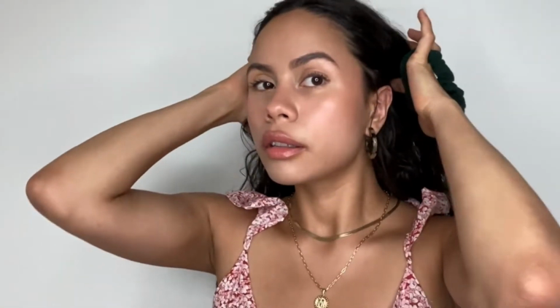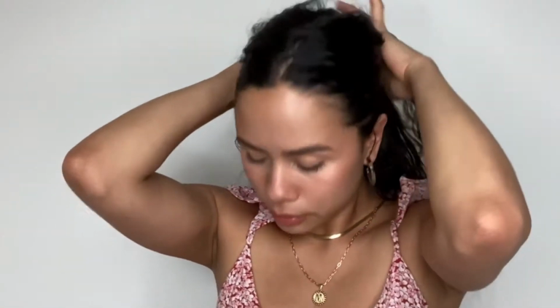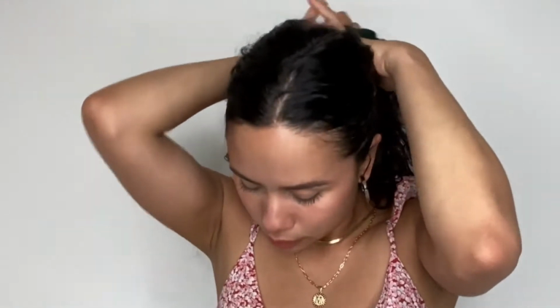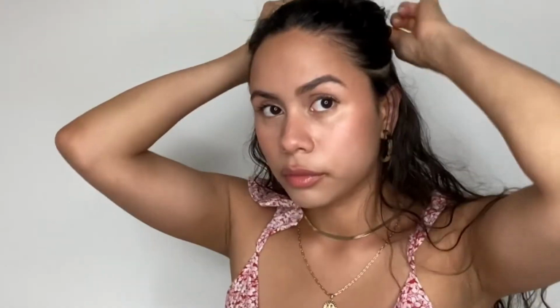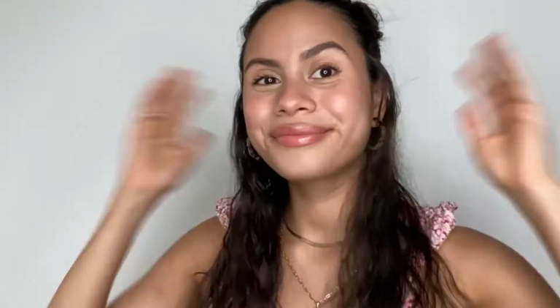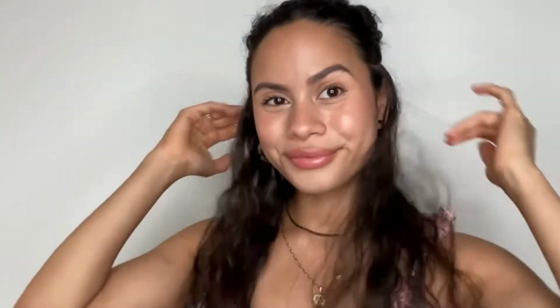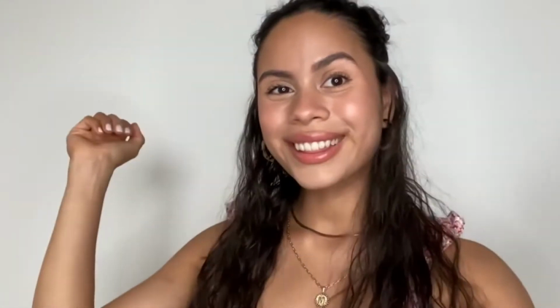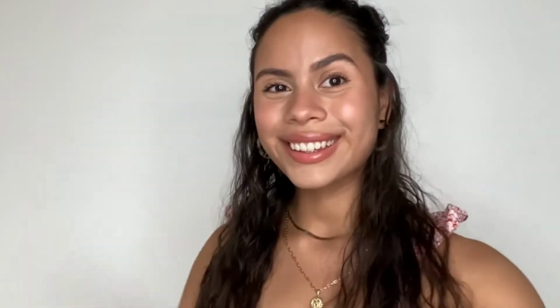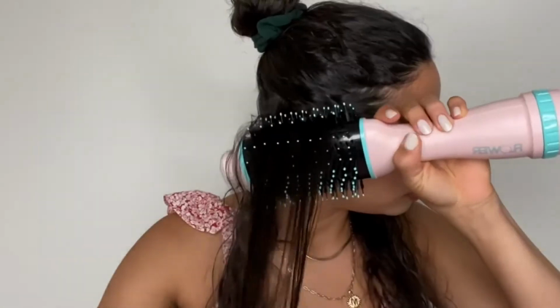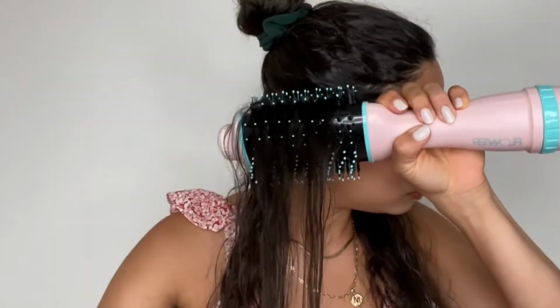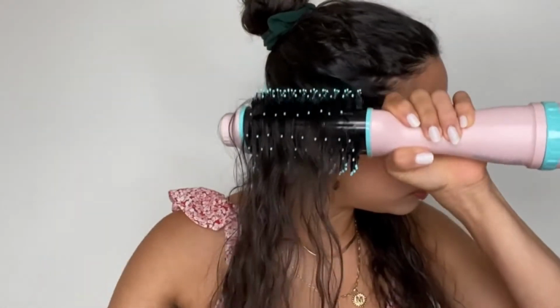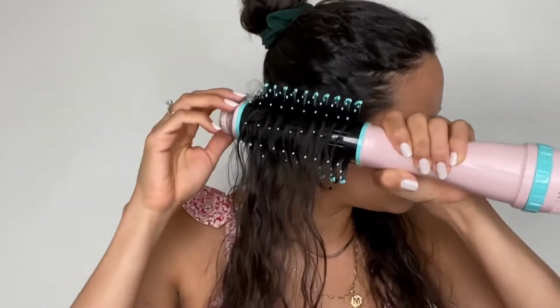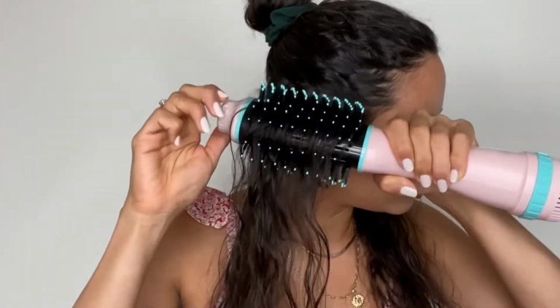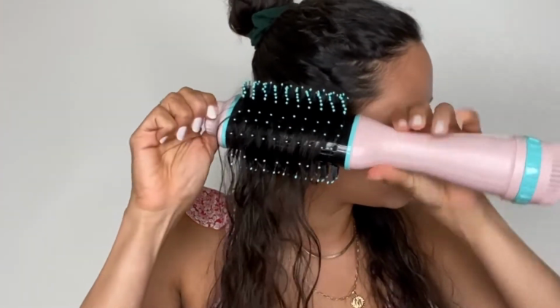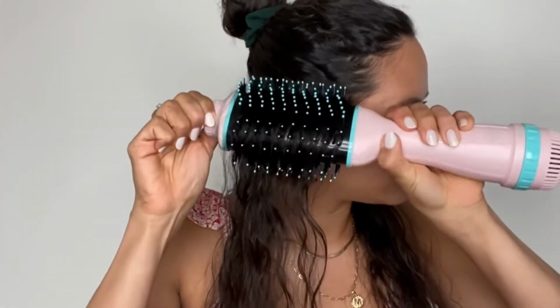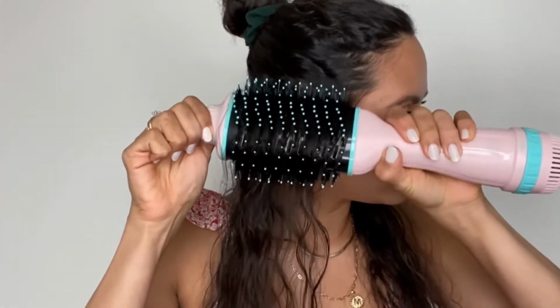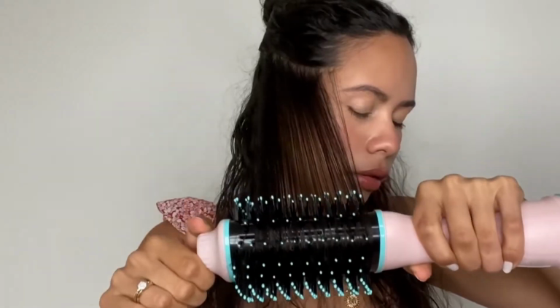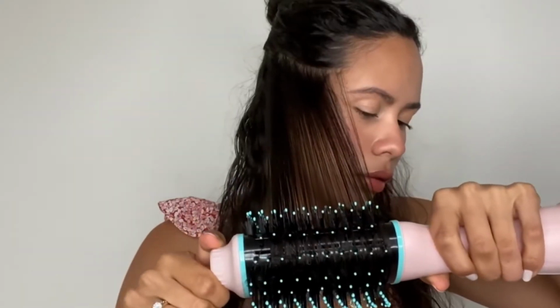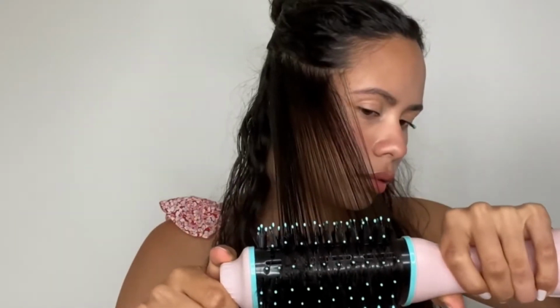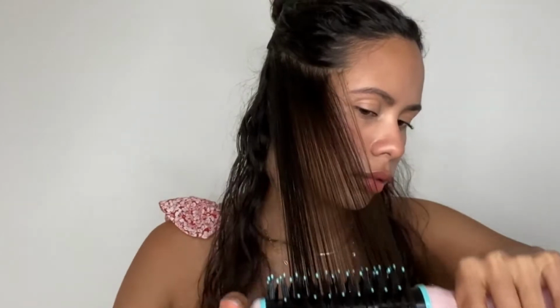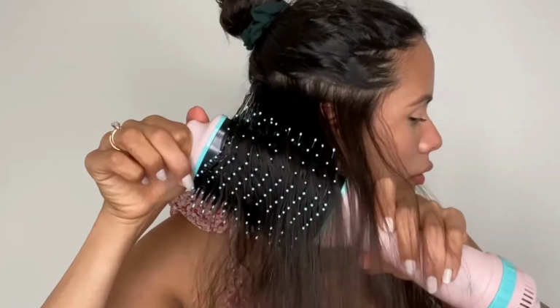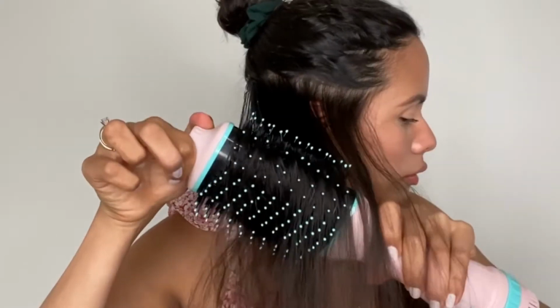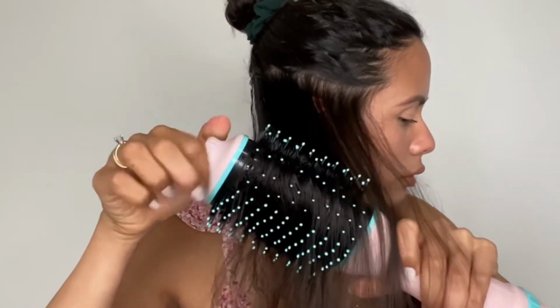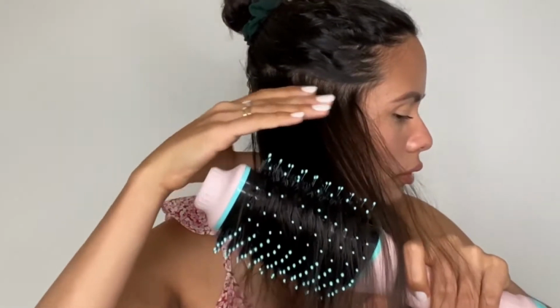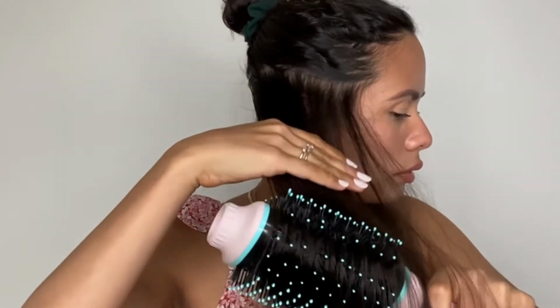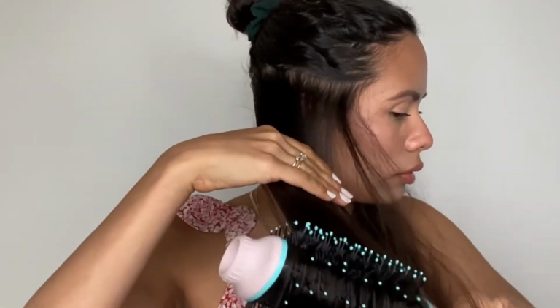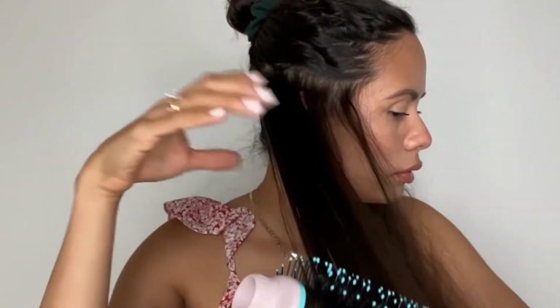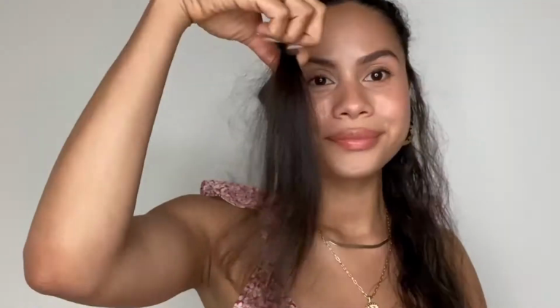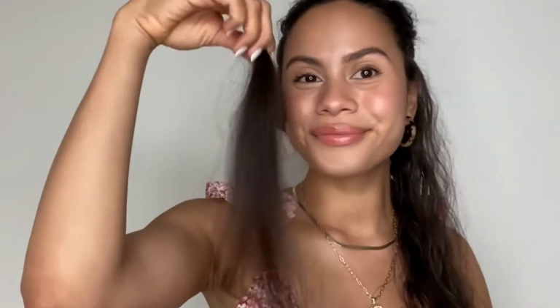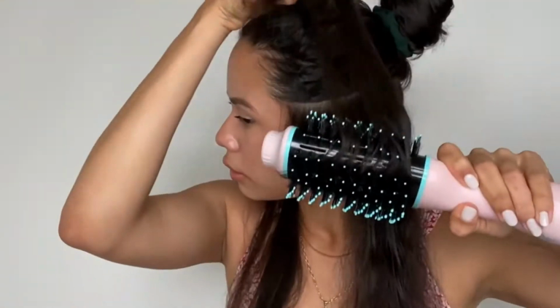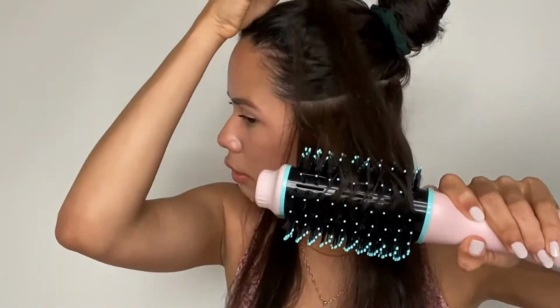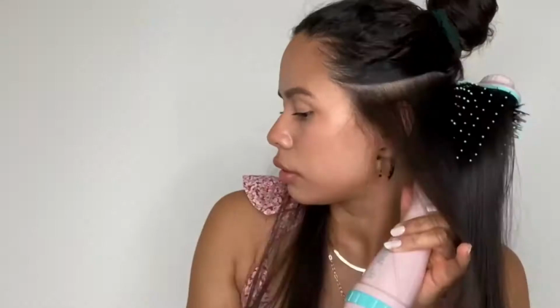My hair is naturally curly and a little bit frizzy, so when I want to tame it this is my go-to. I like to part my hair in sections because it helps with drying, and one thing that also really helps is drying from under the hair and over as well.